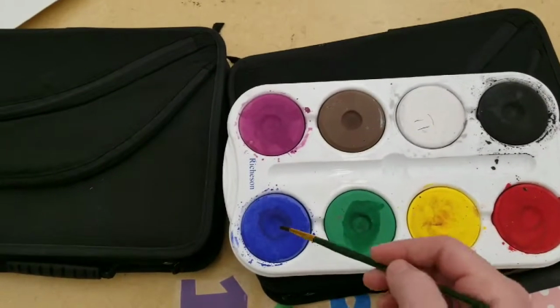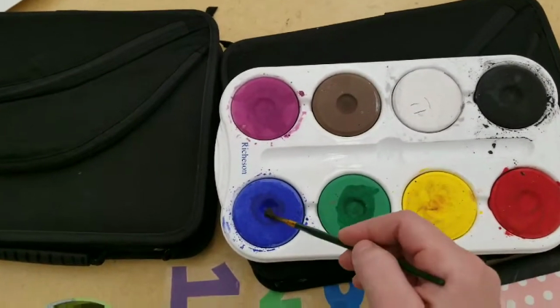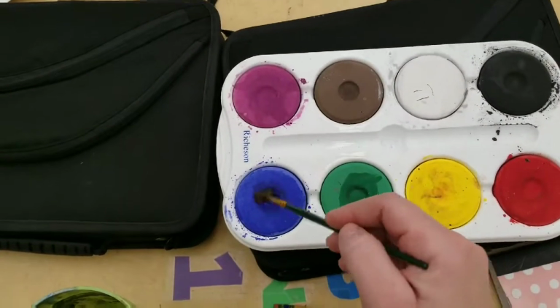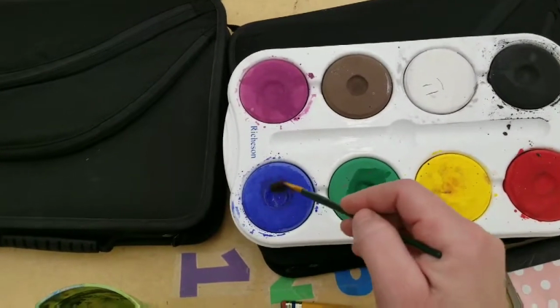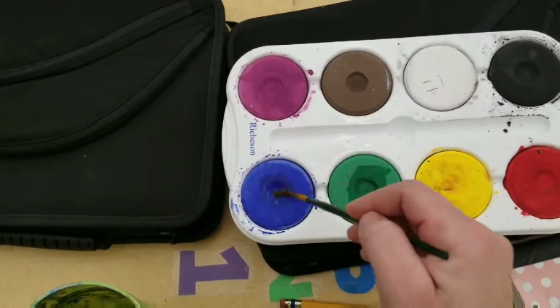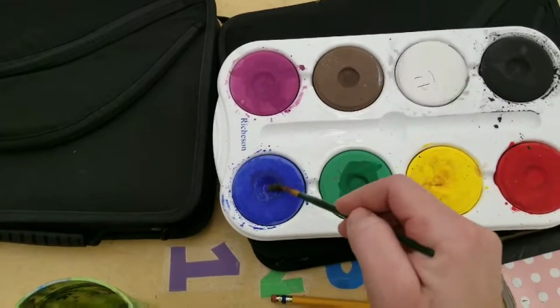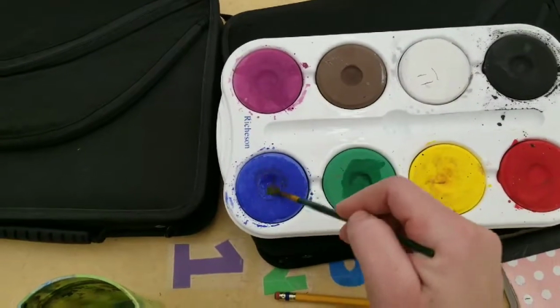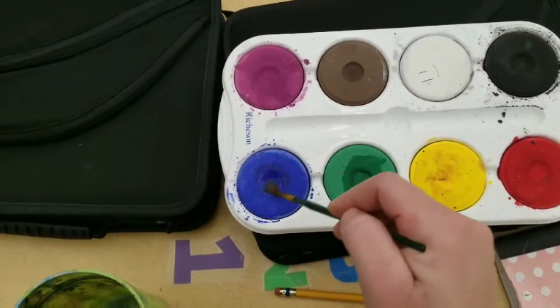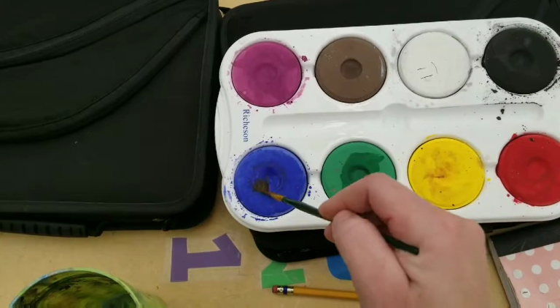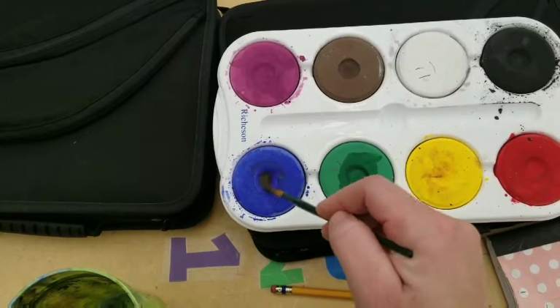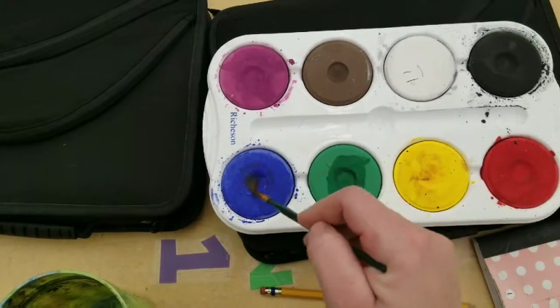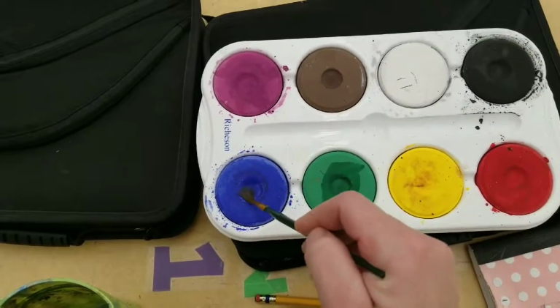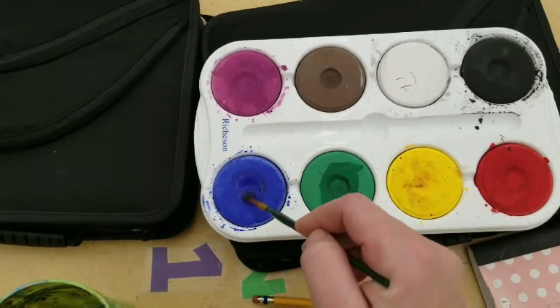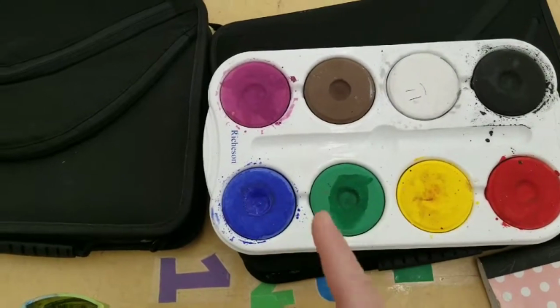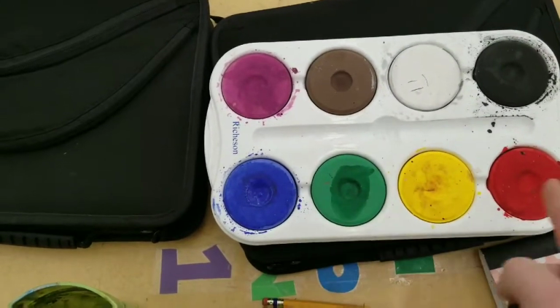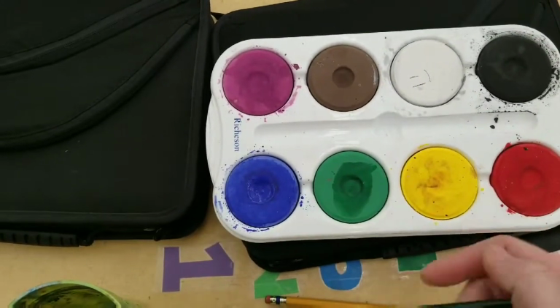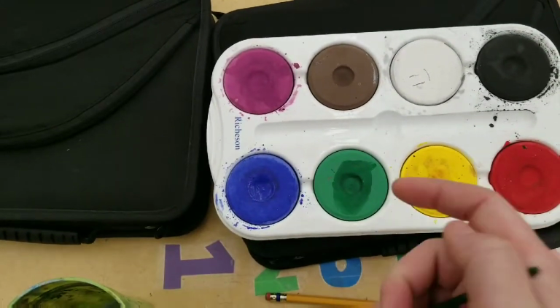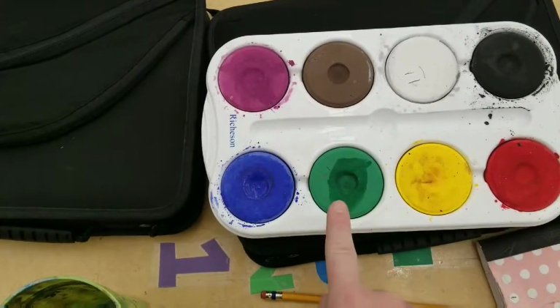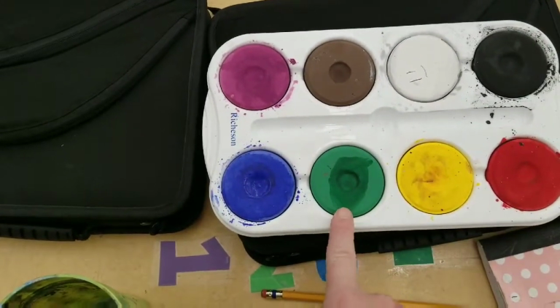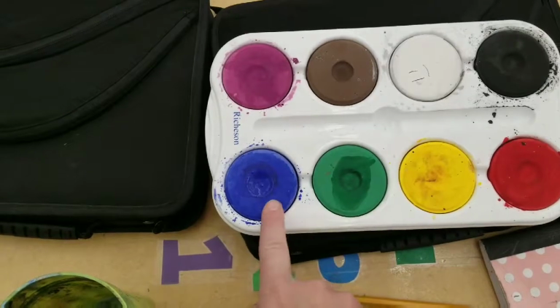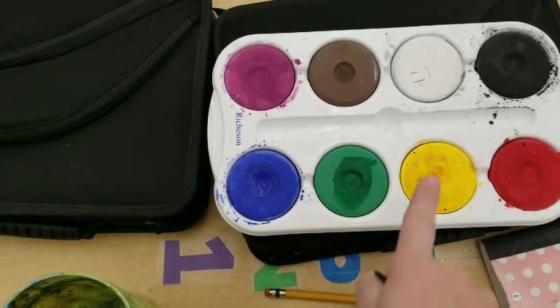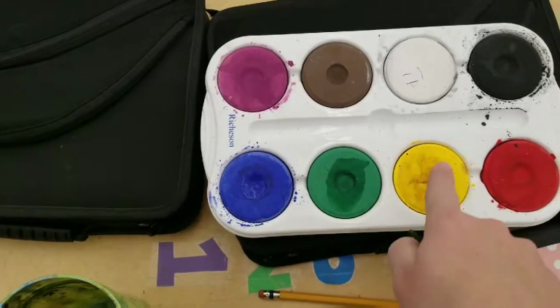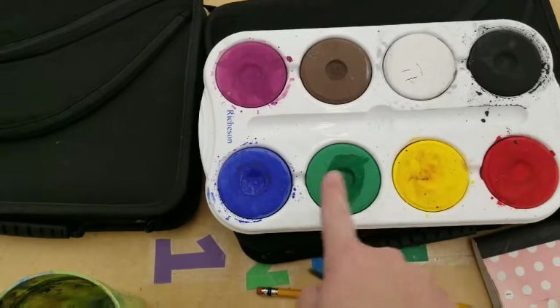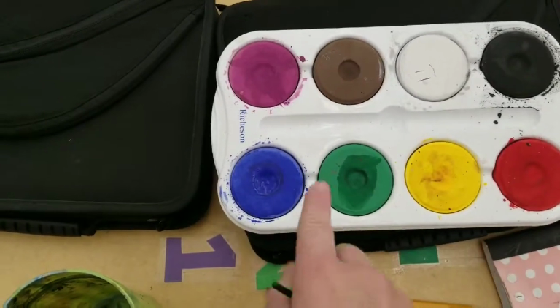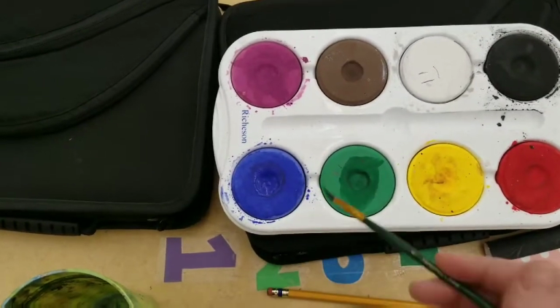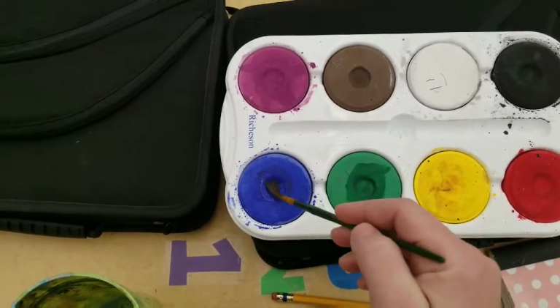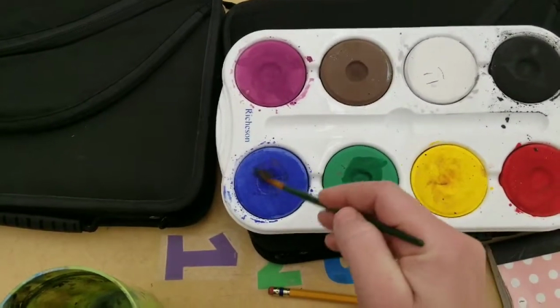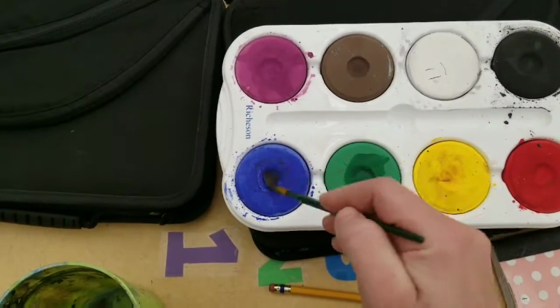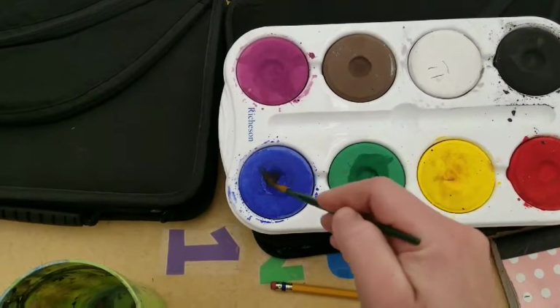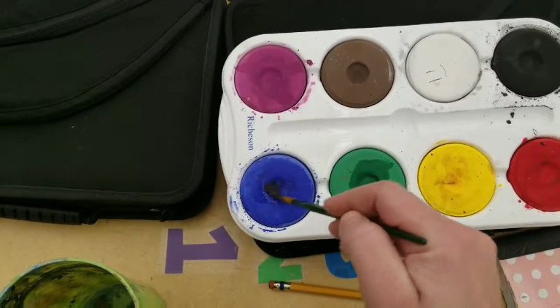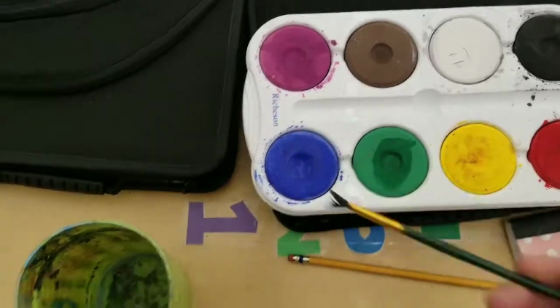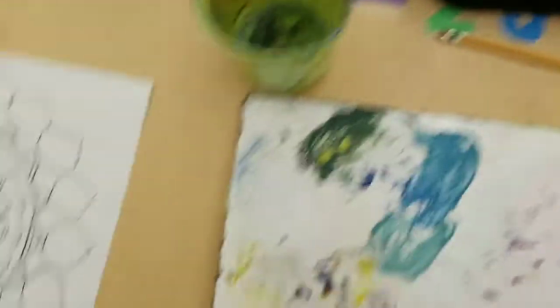The whole idea is to not contaminate your paint. So for instance, I don't want any green on the blue or any yellow on the blue. You'll have to wash your brush off each time.